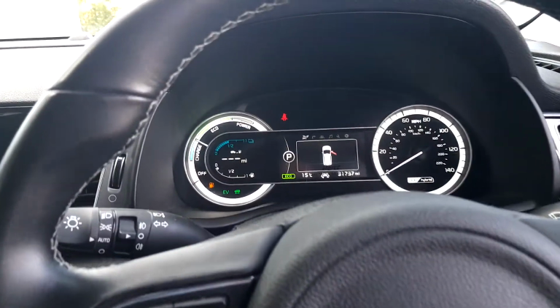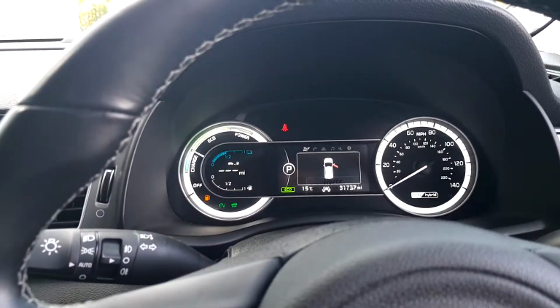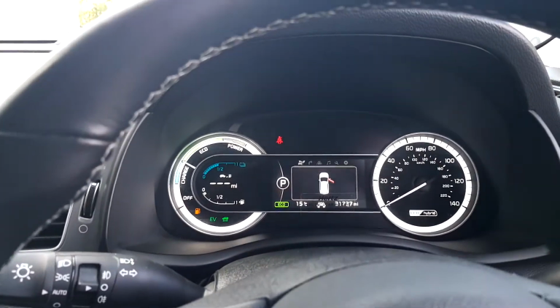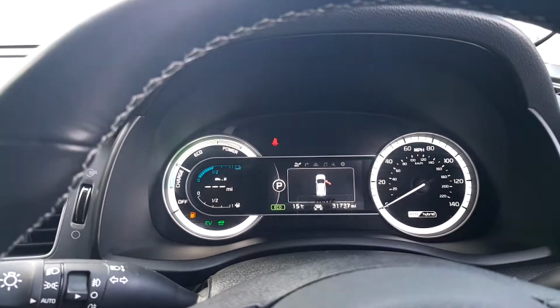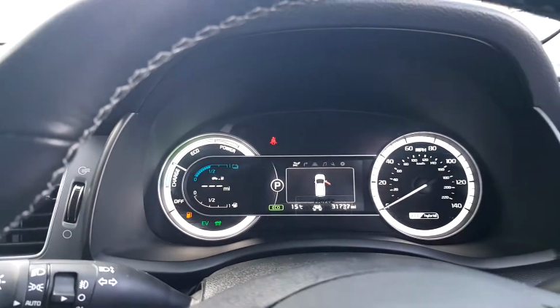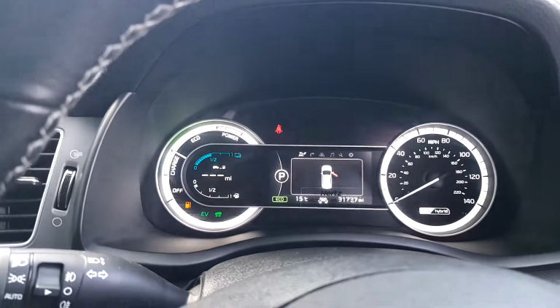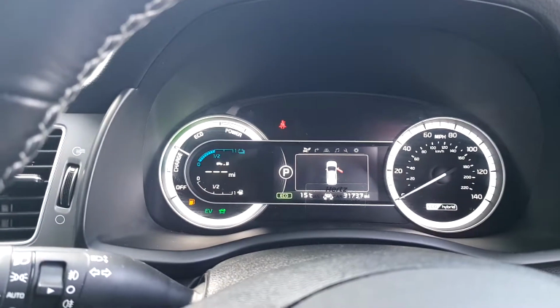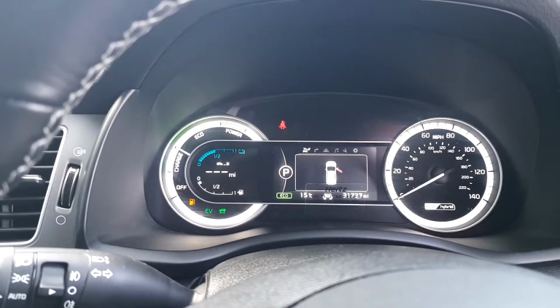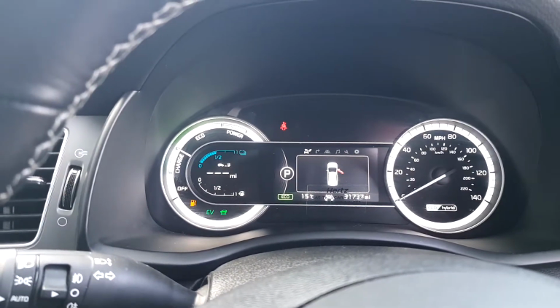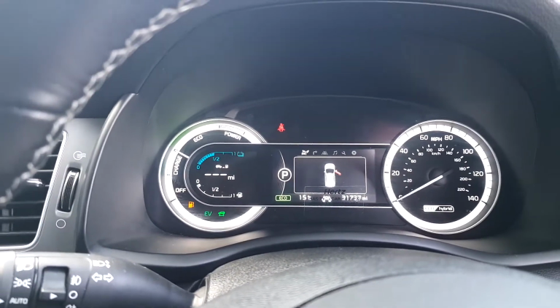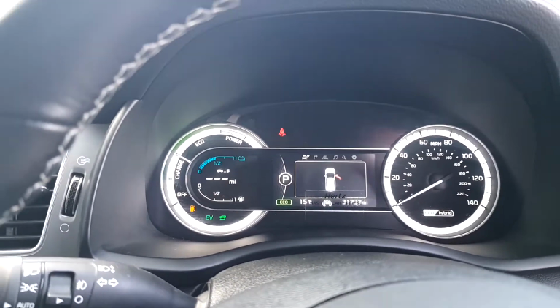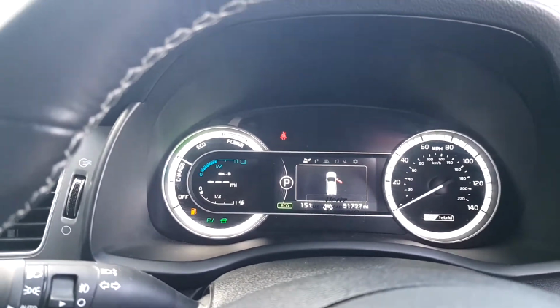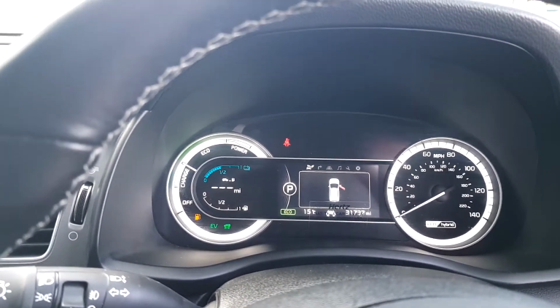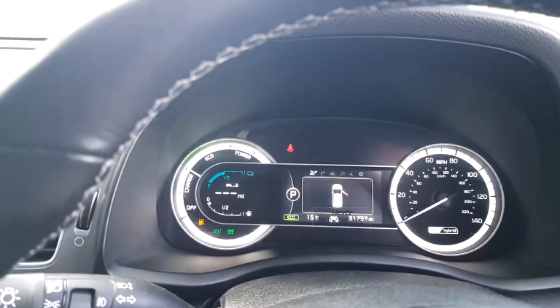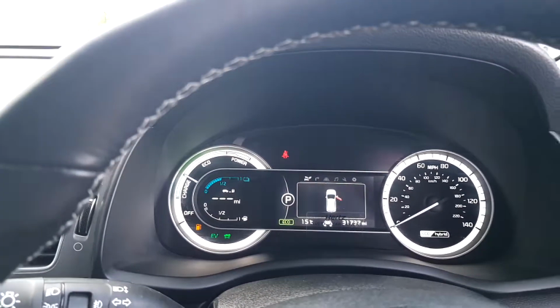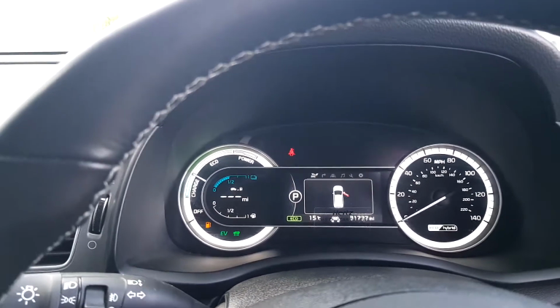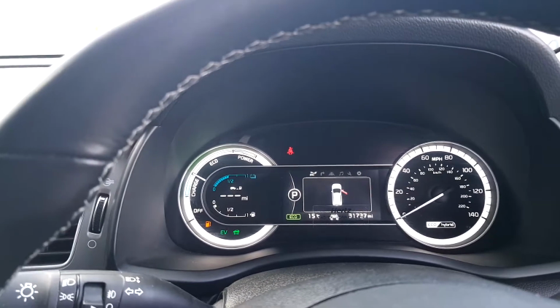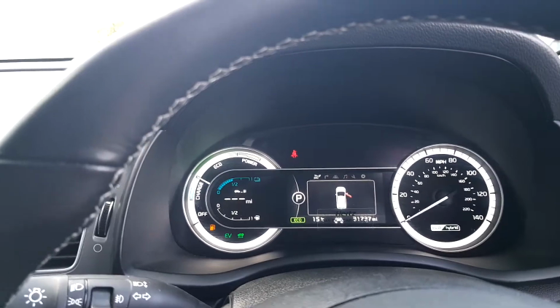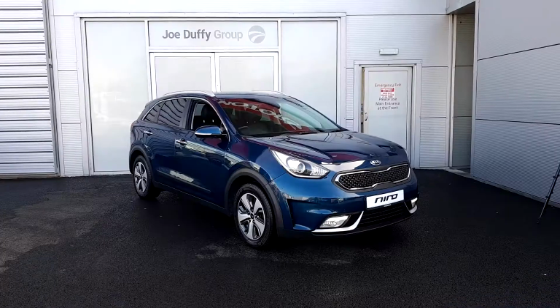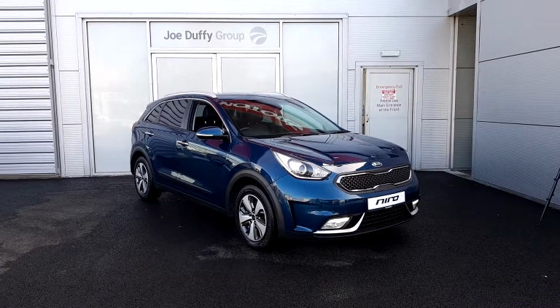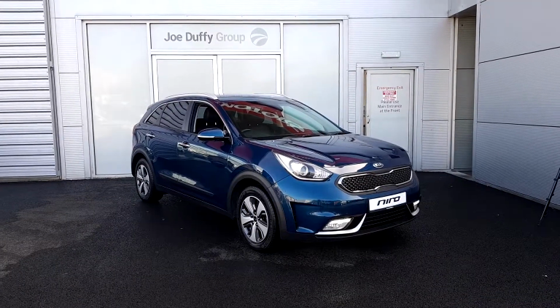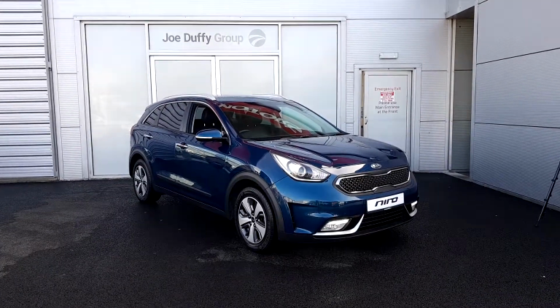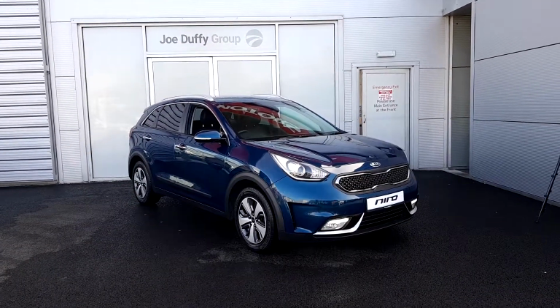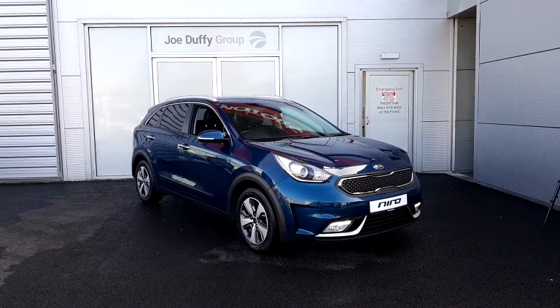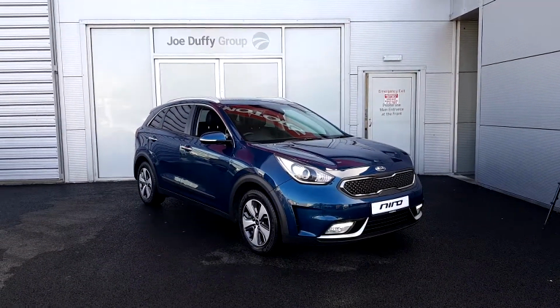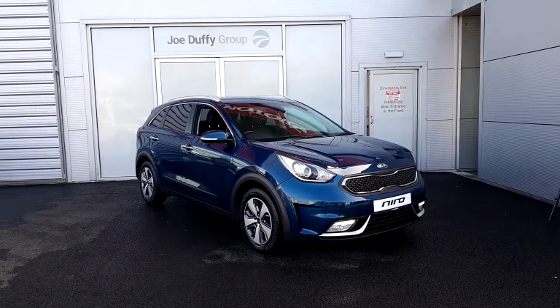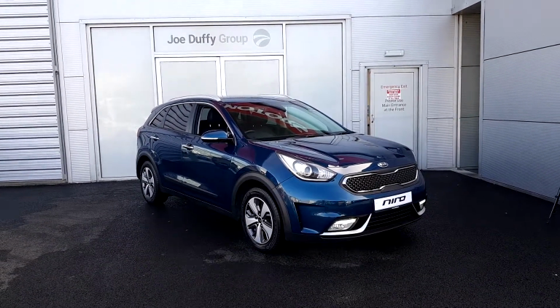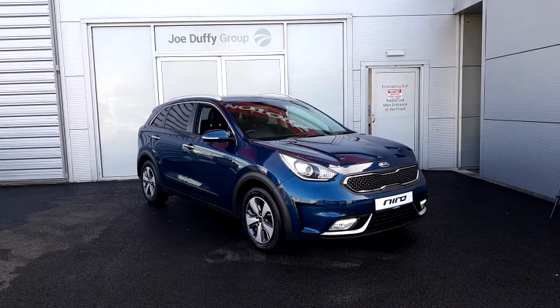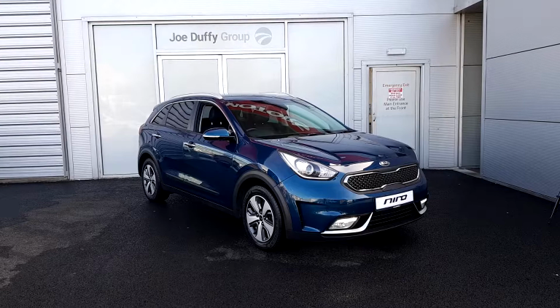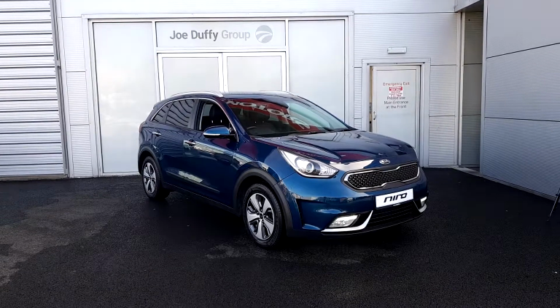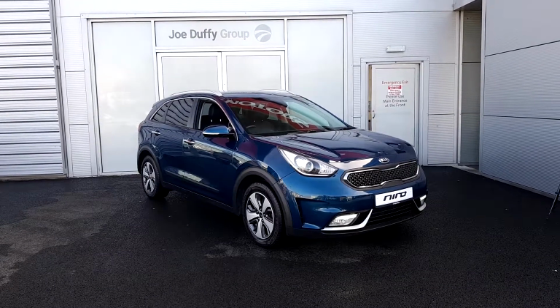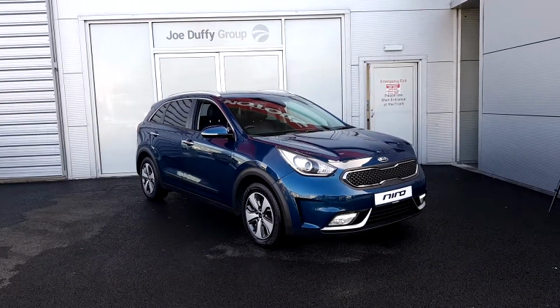It's a 1.6 petrol hybrid. This car has thirty-one thousand, seven hundred and thirty-seven miles on the clock. It will come fully serviced, fully valeted, and will carry on the Kia remaining warranty, which is seven years from new.